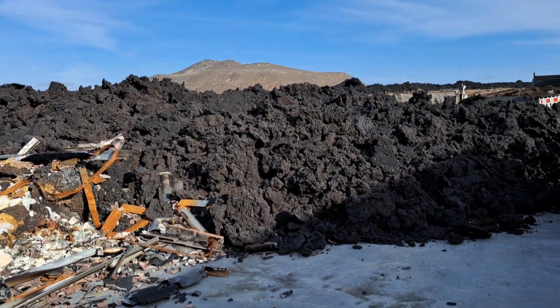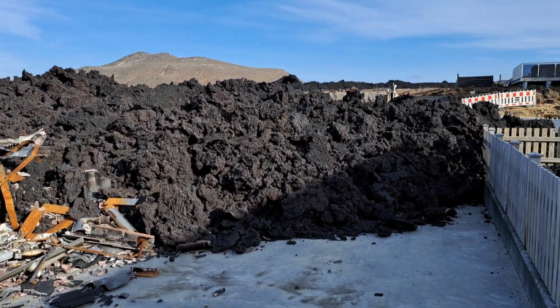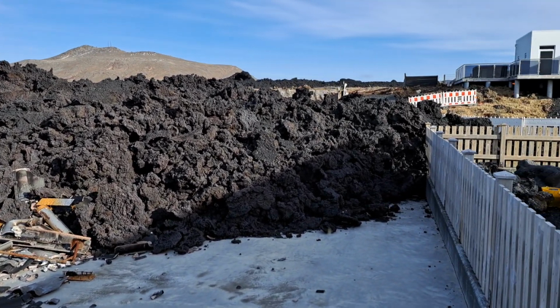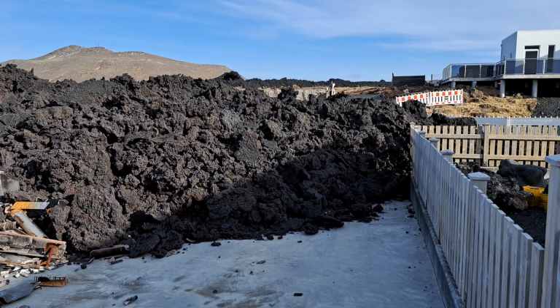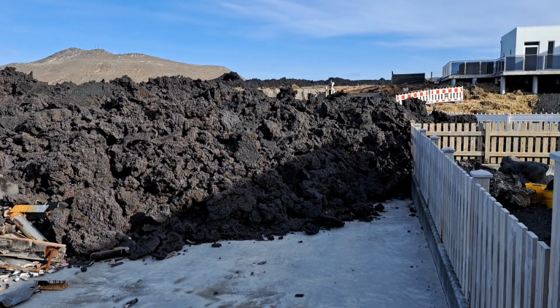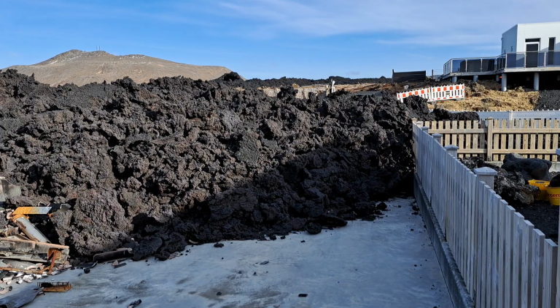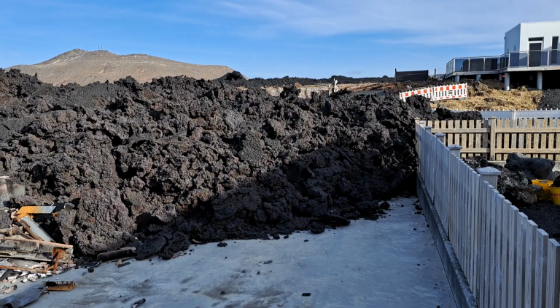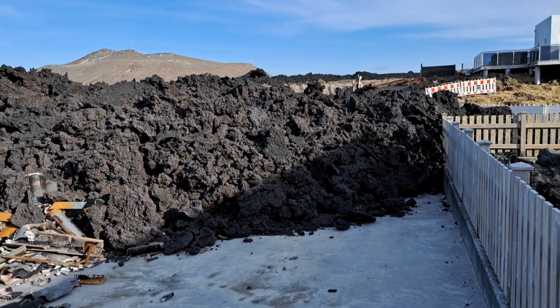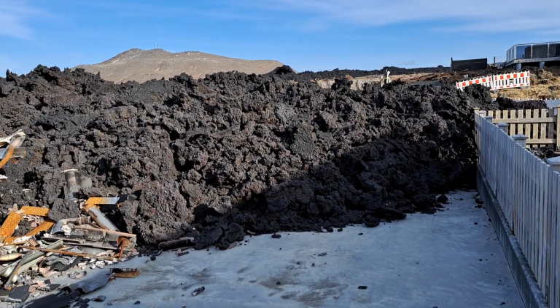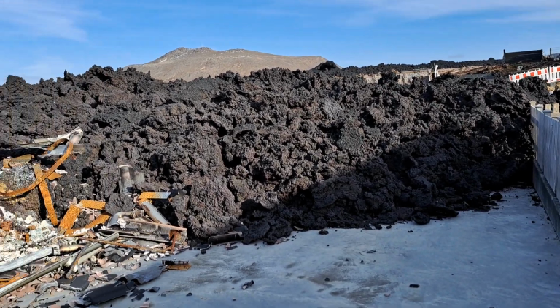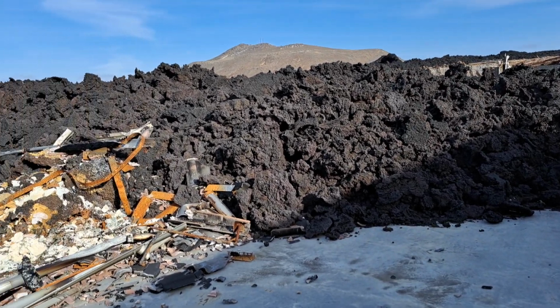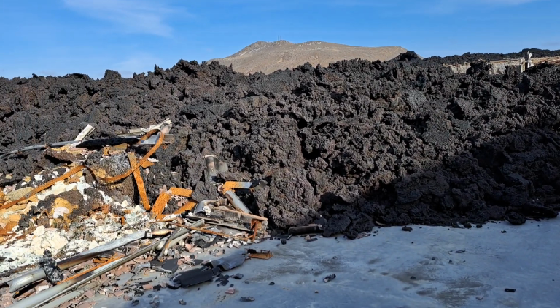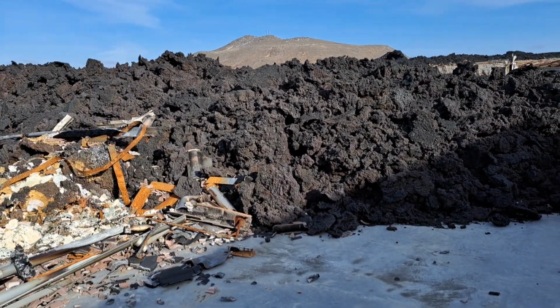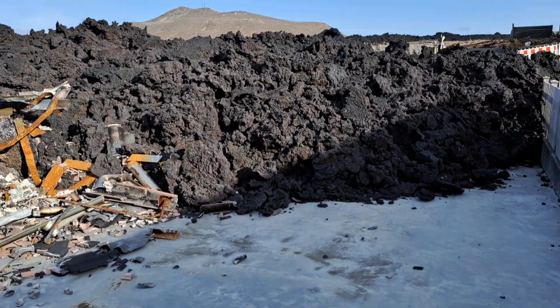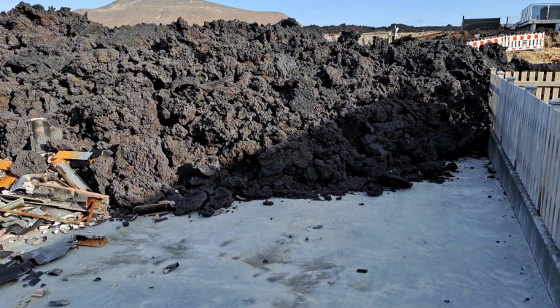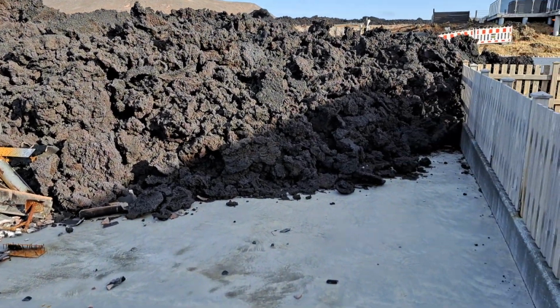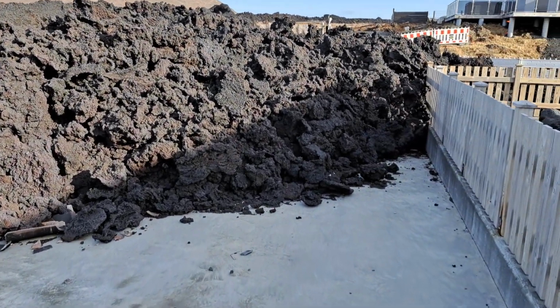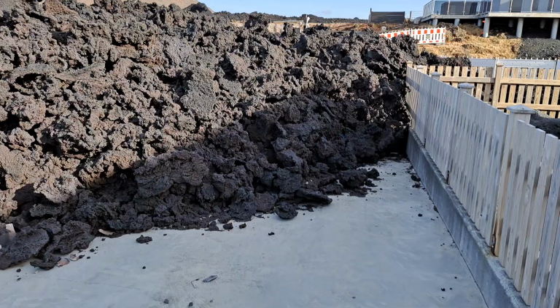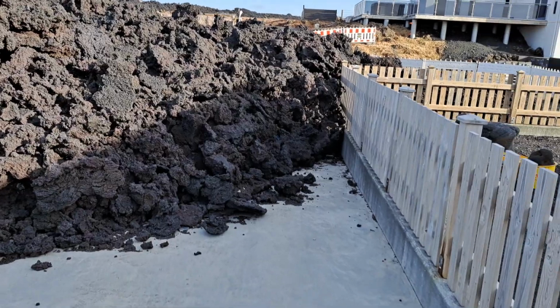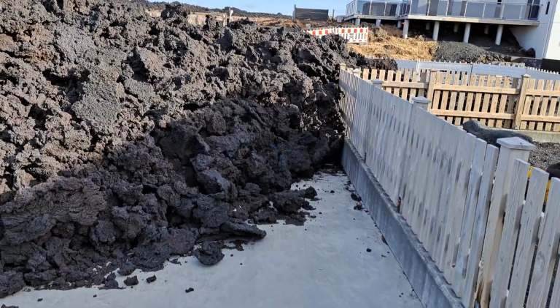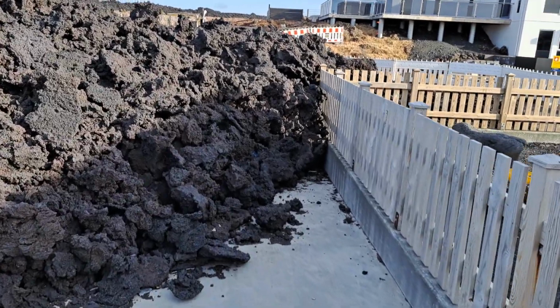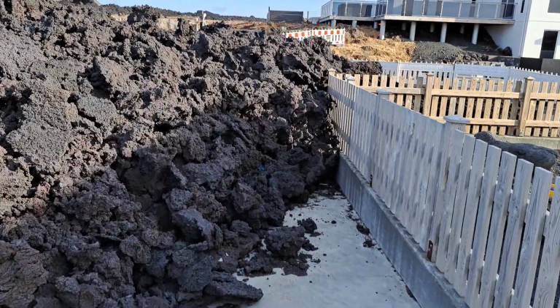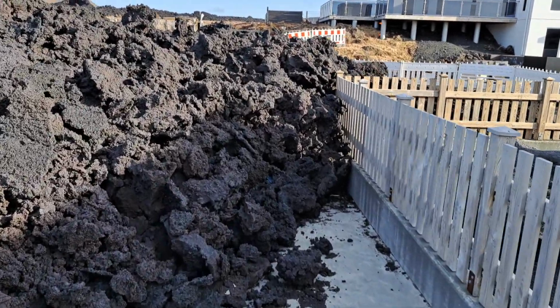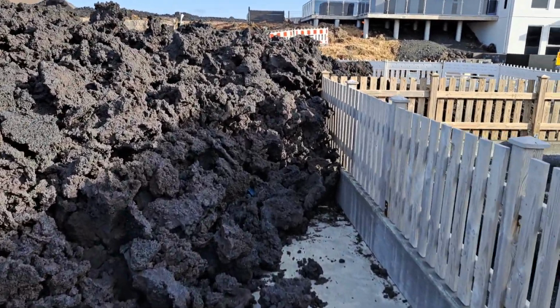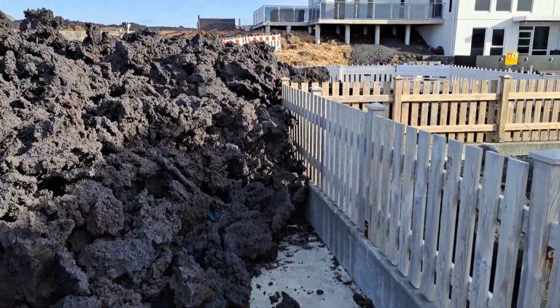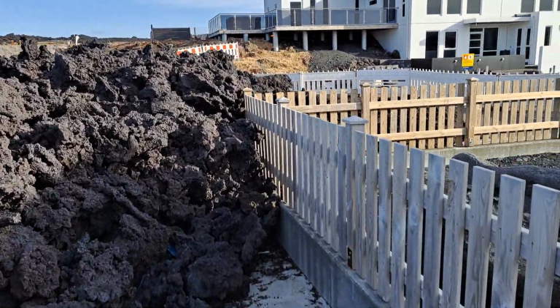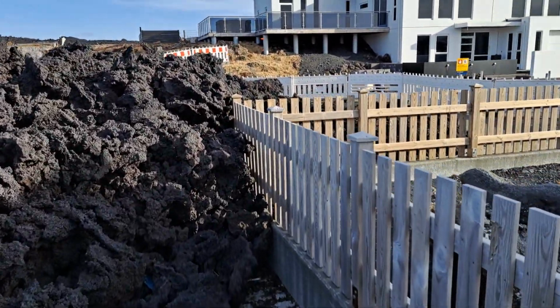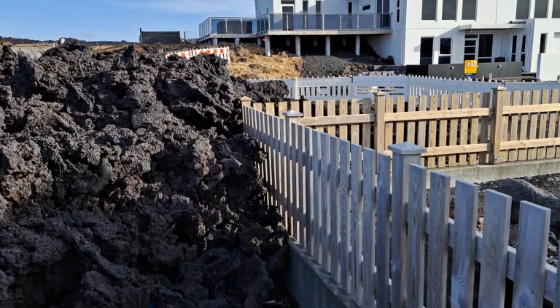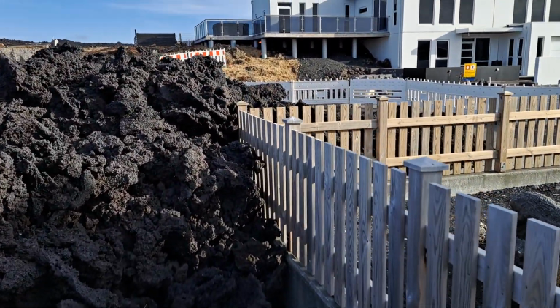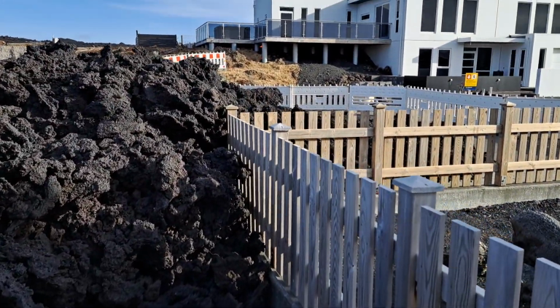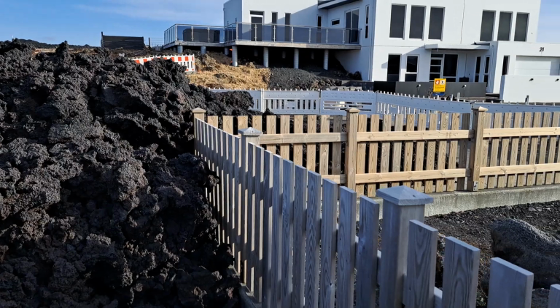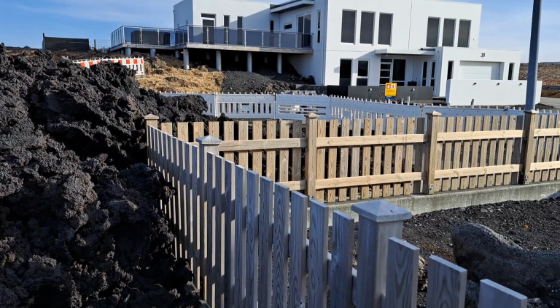Hello. We're here on the outskirts of Grindelbeek. This is the January lava, and here you can see the lava edge, how it intruded and stopped right at the corner of this garden fence.